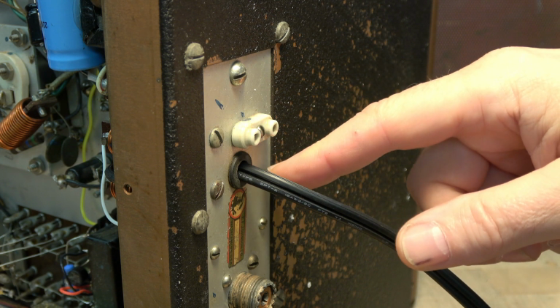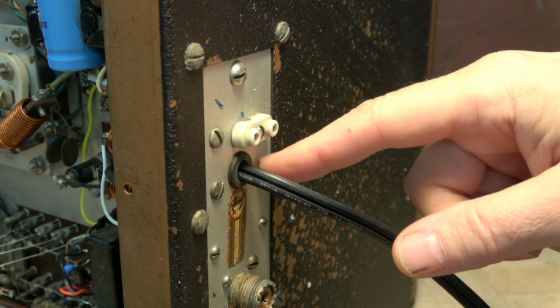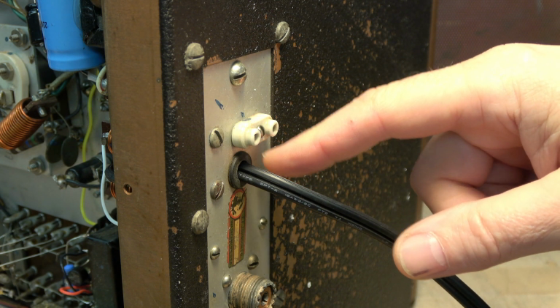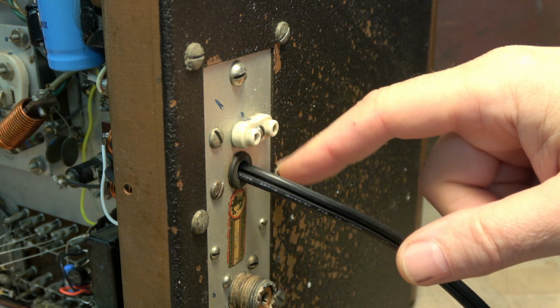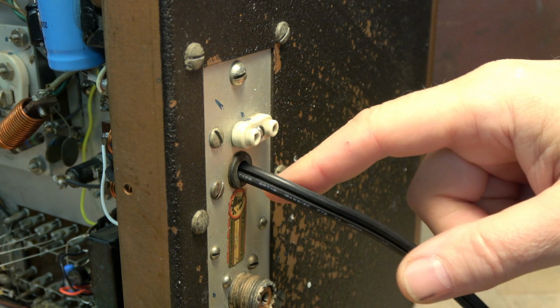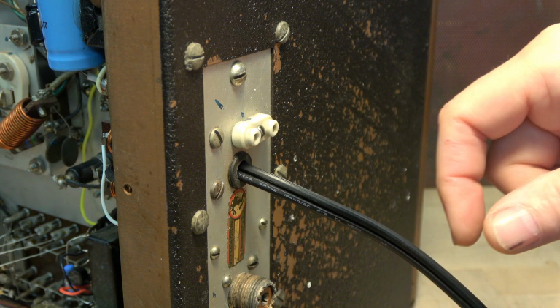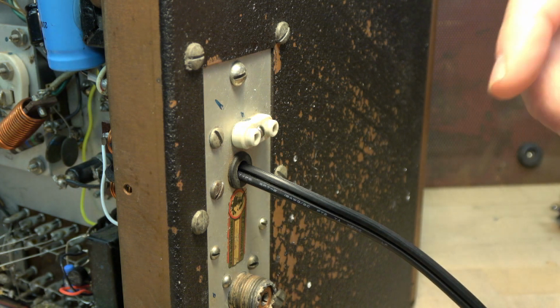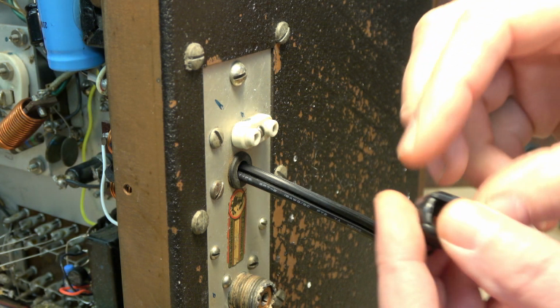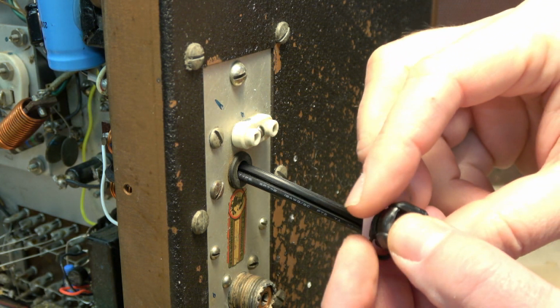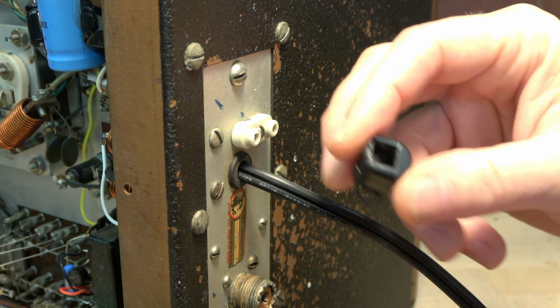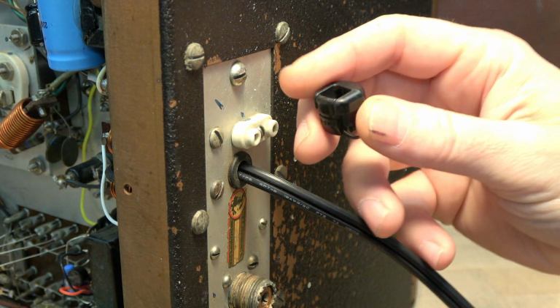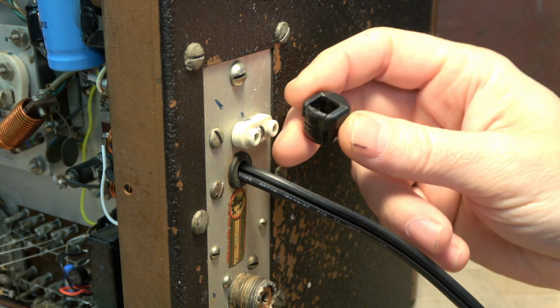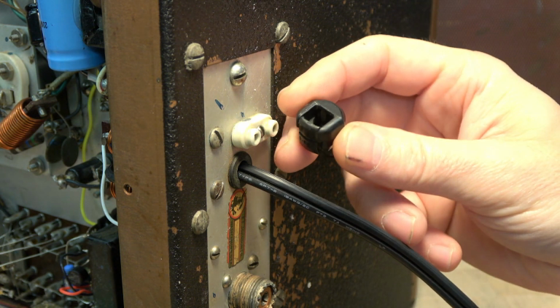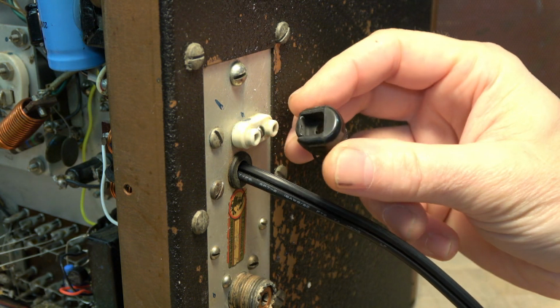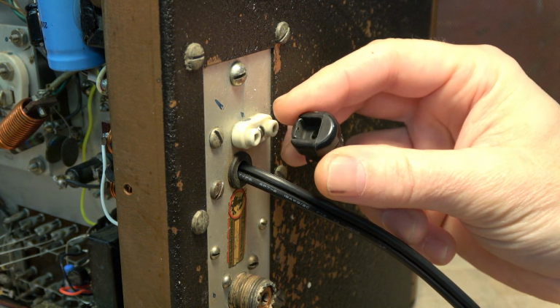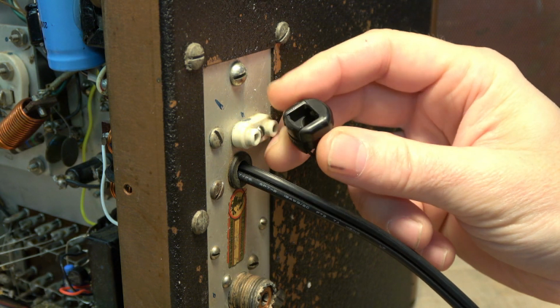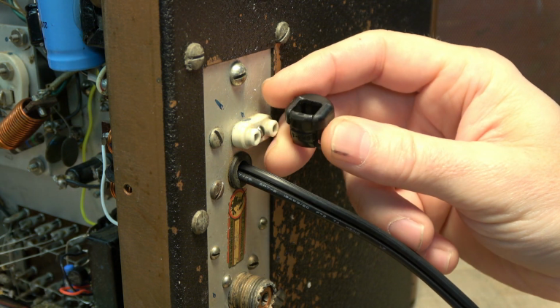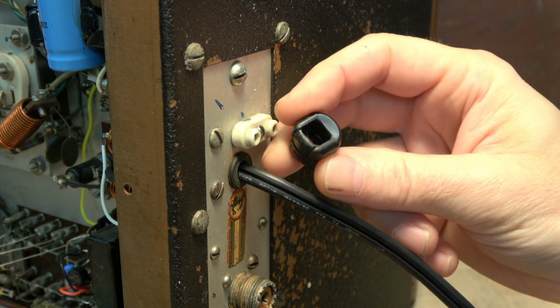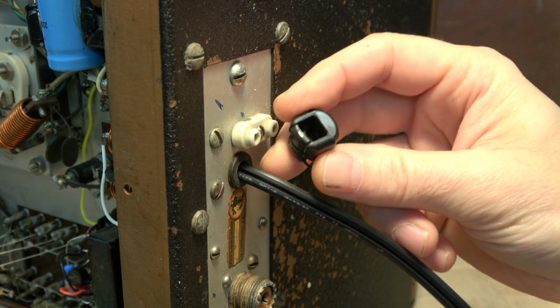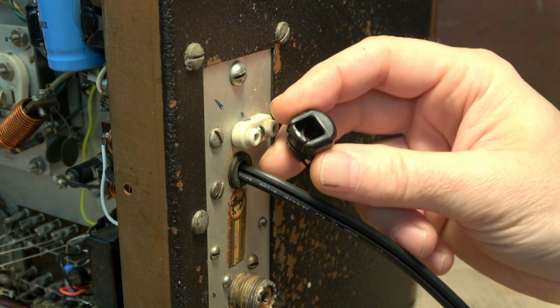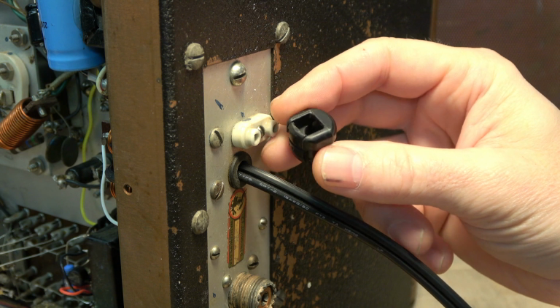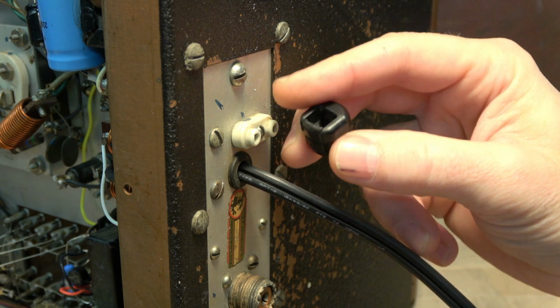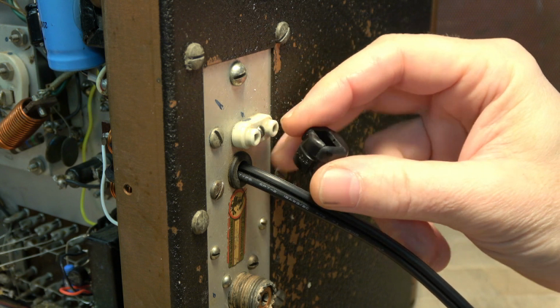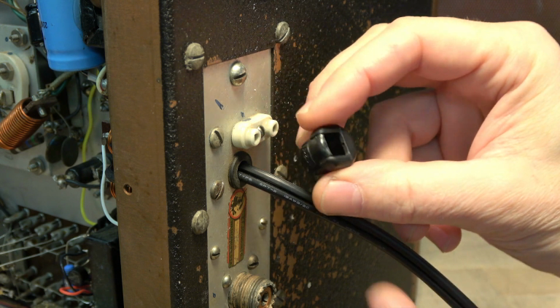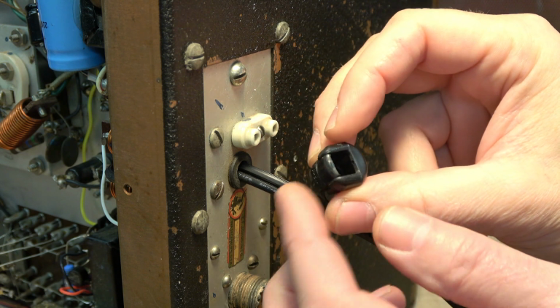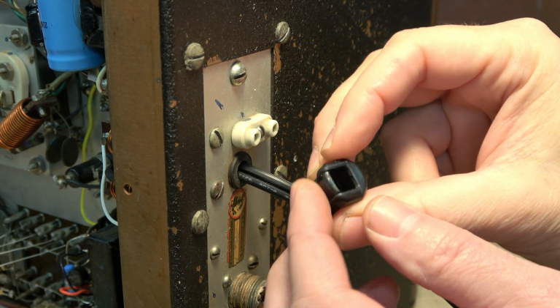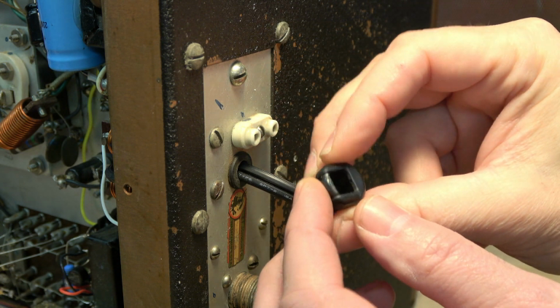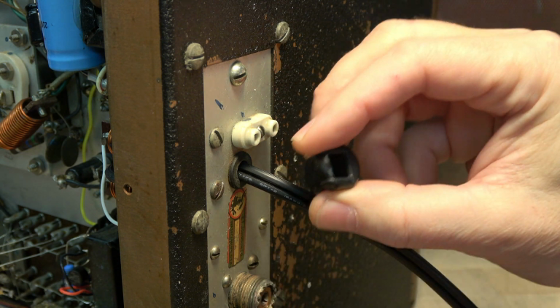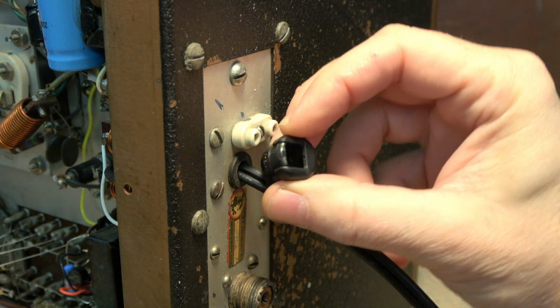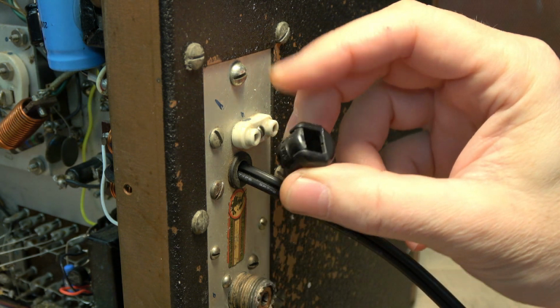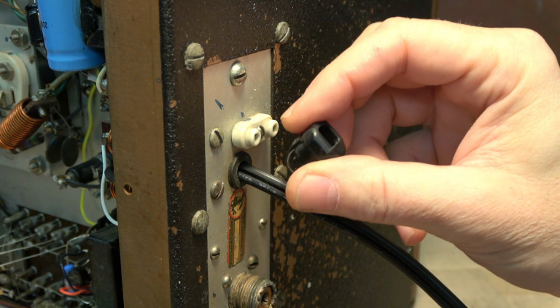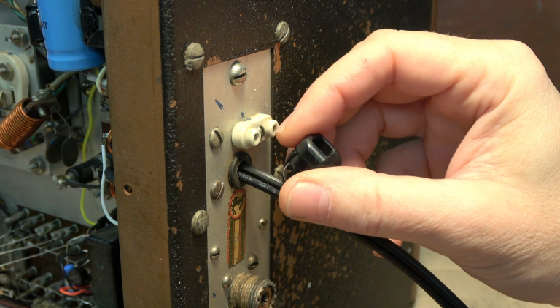So the best thing to do is open this up and use a standard guitar amp type restraint device. You put your cord in here, crimp it, and push it into the chassis.